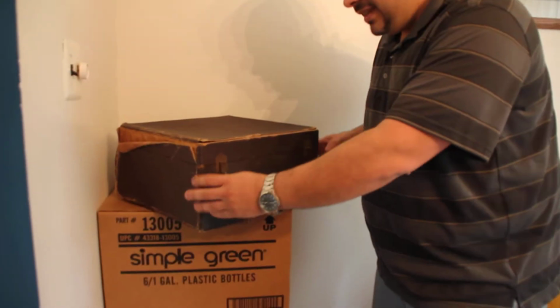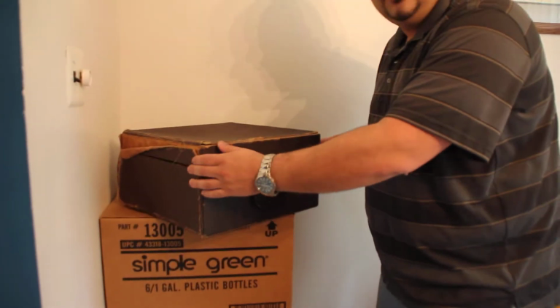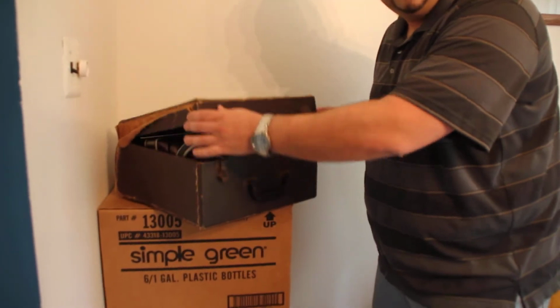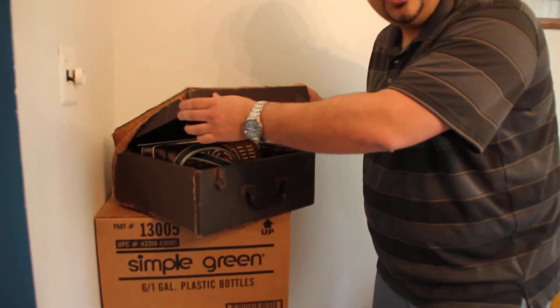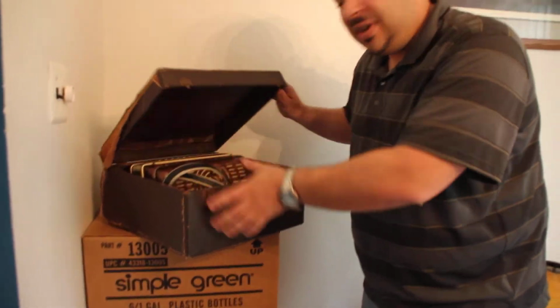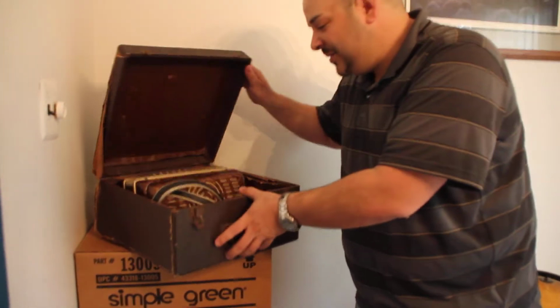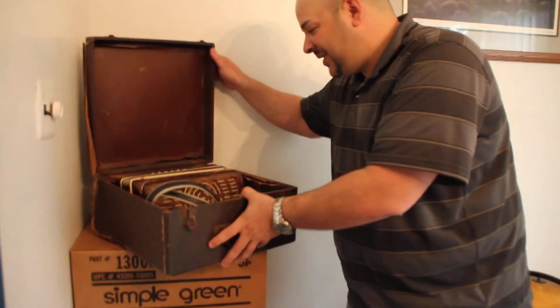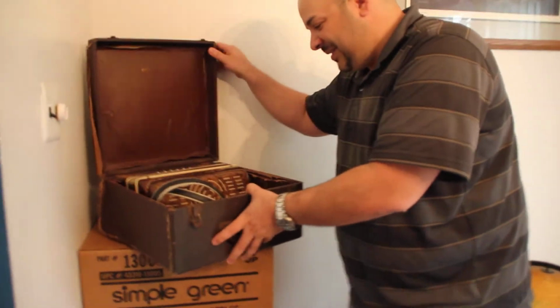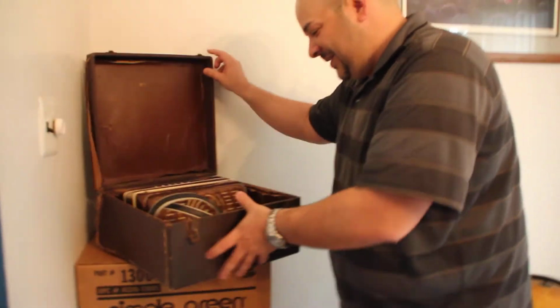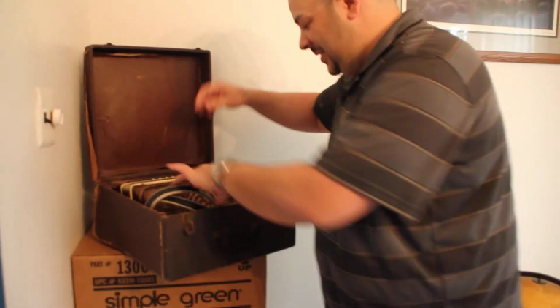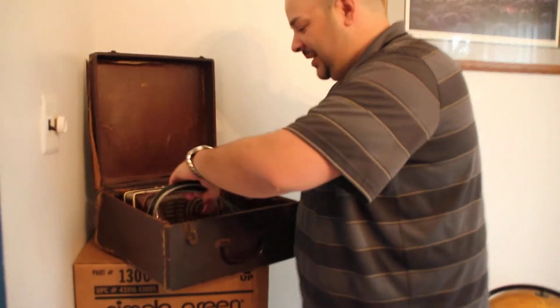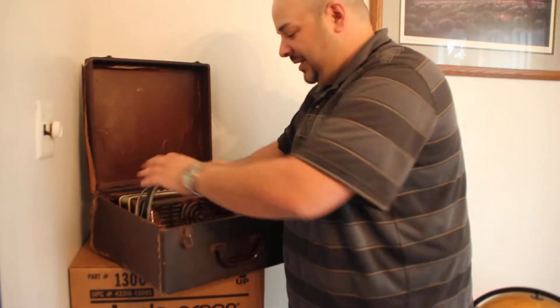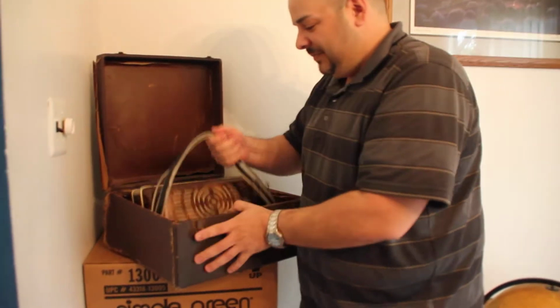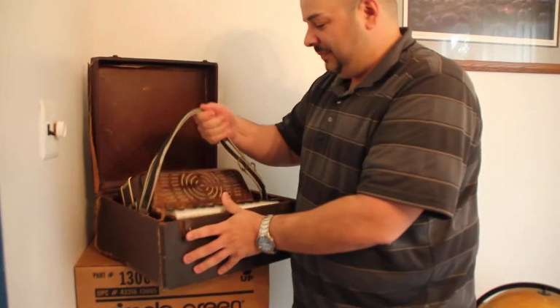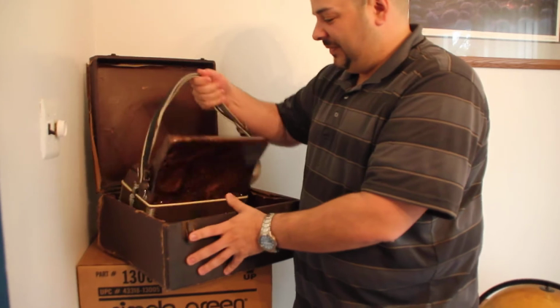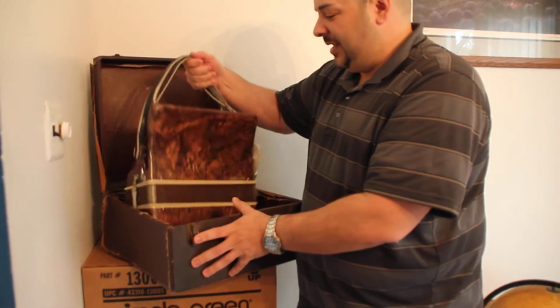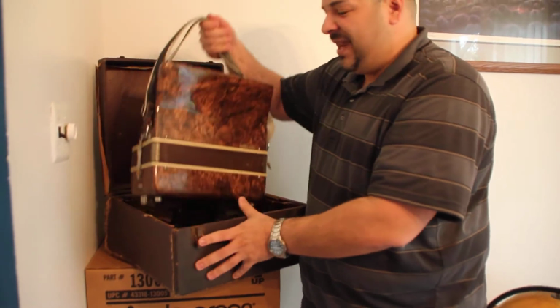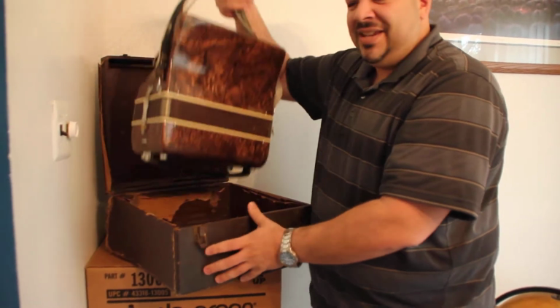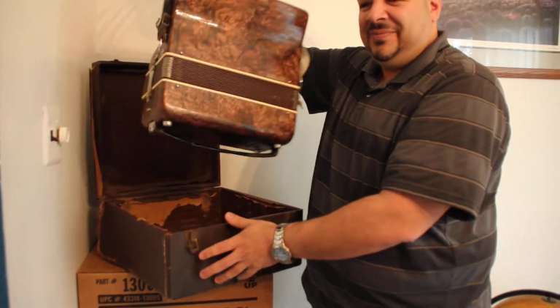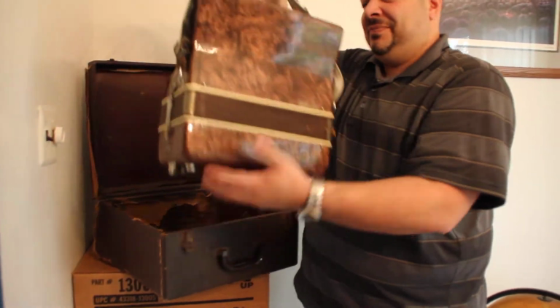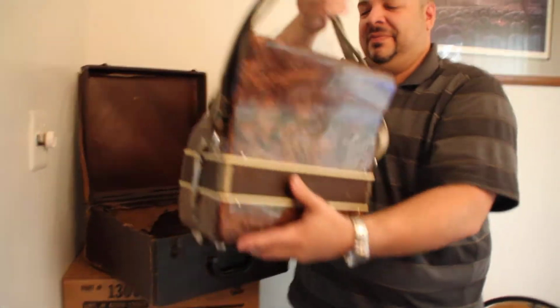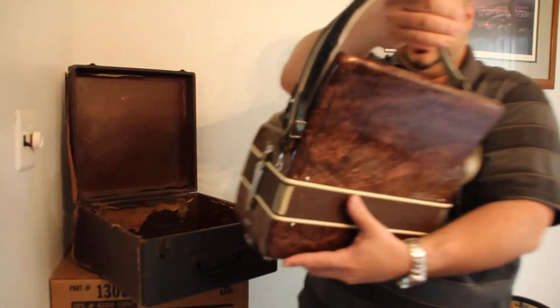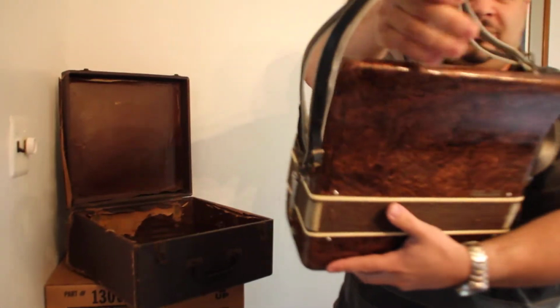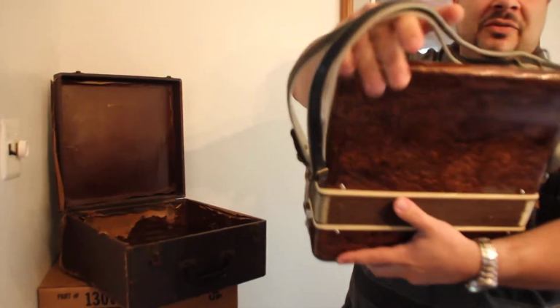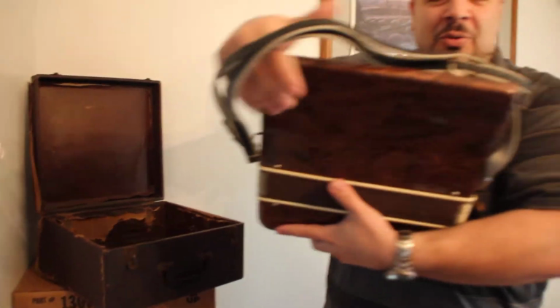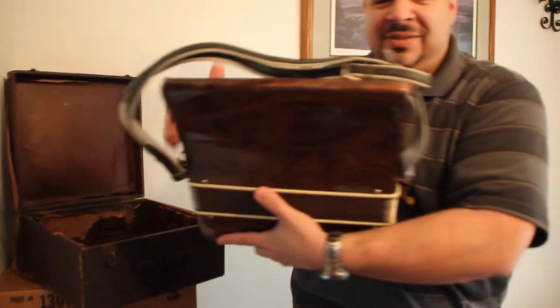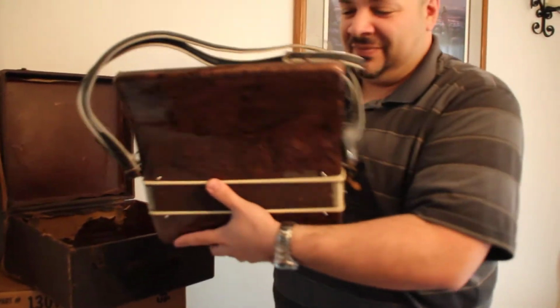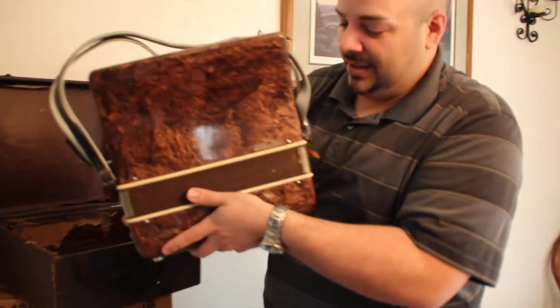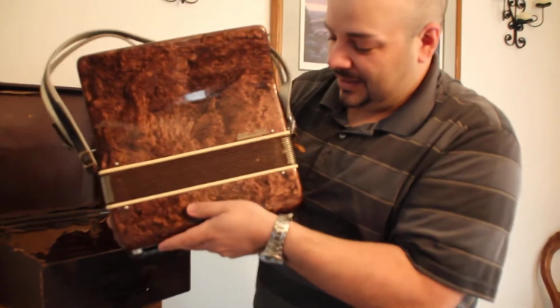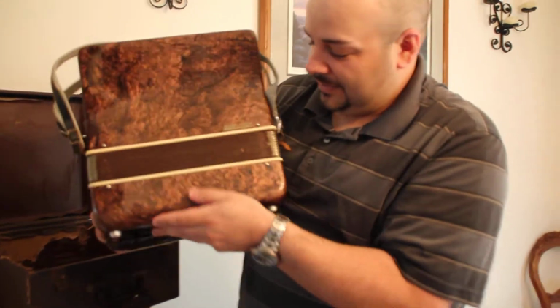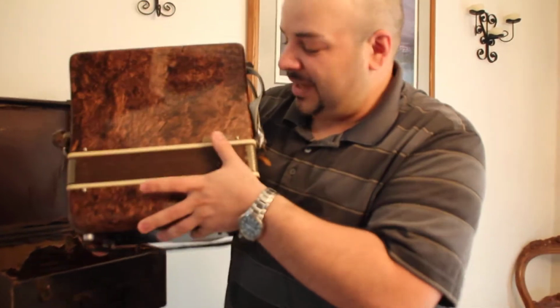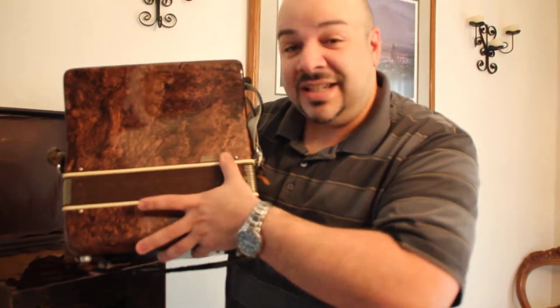From Pelicano Treasures, this baby. Beautiful accordion, made in Italy.